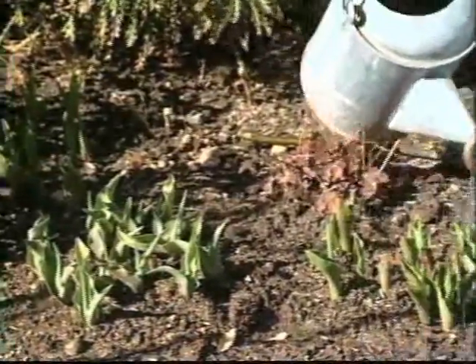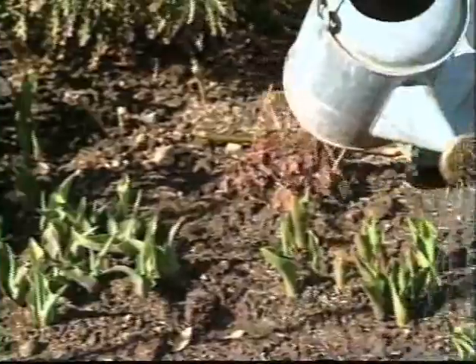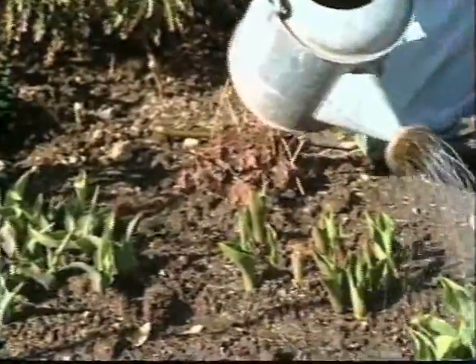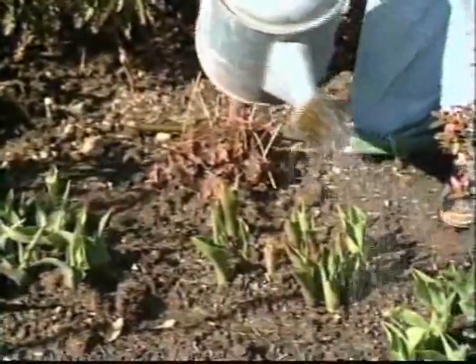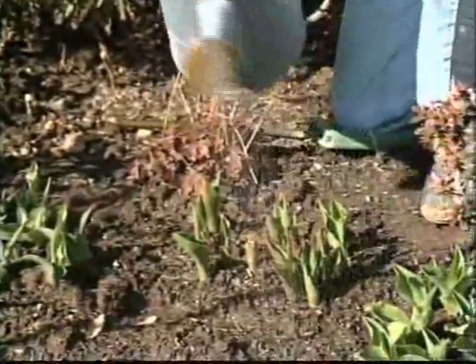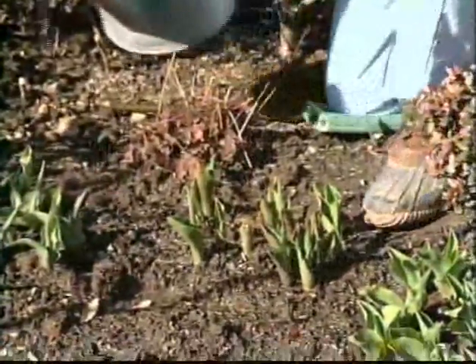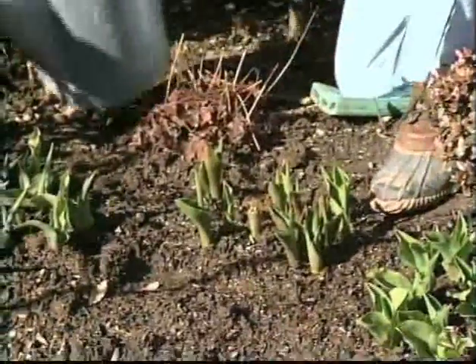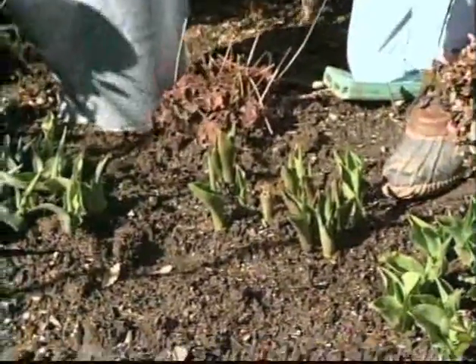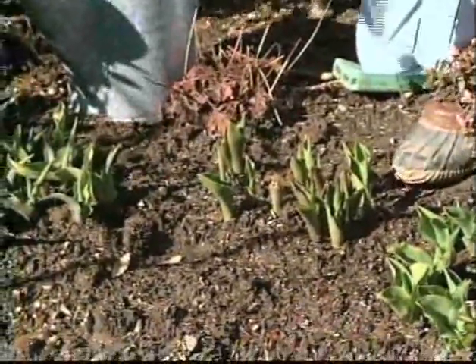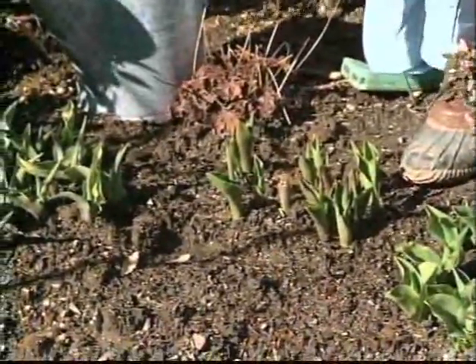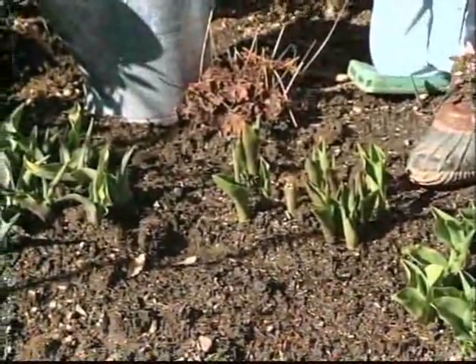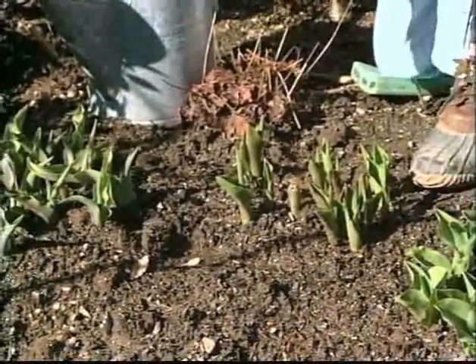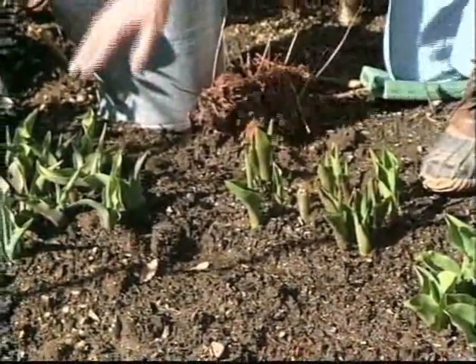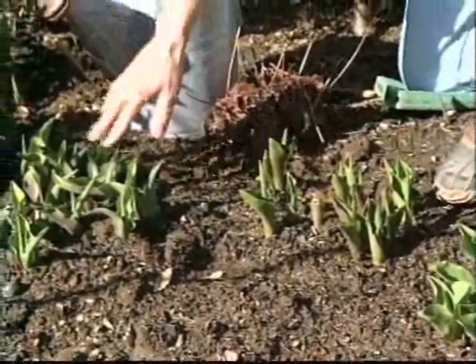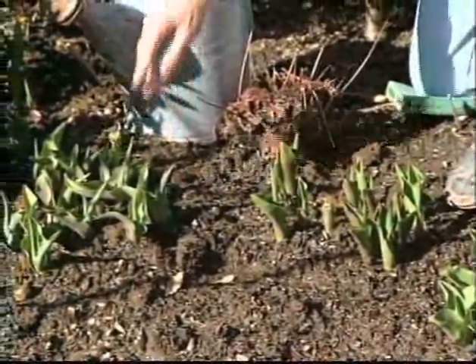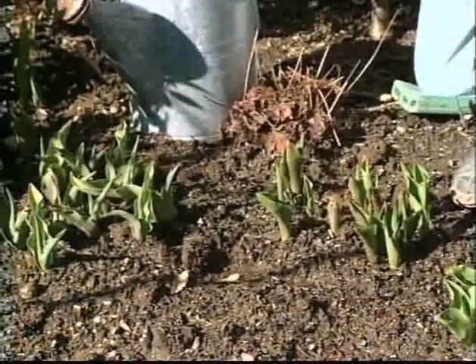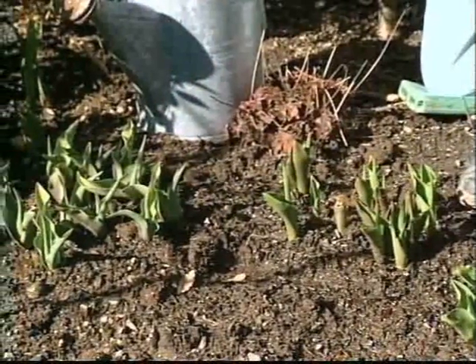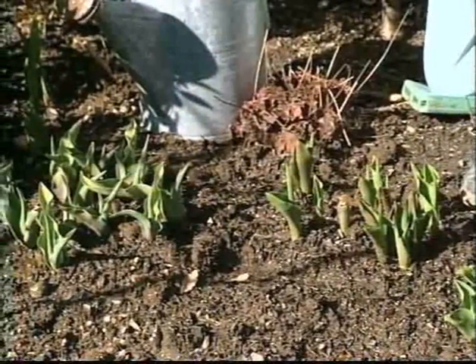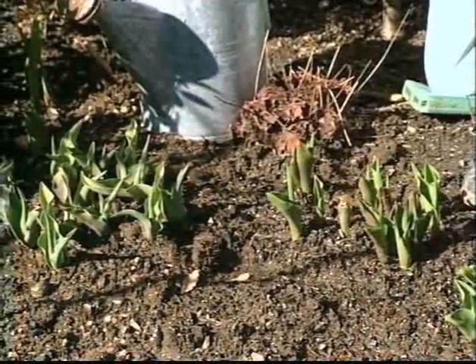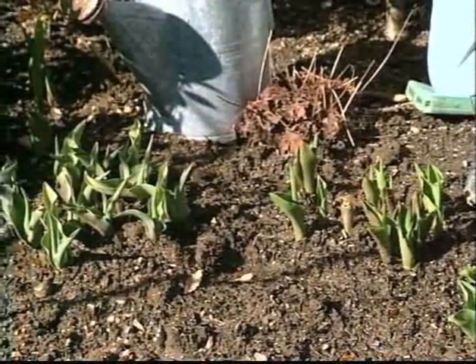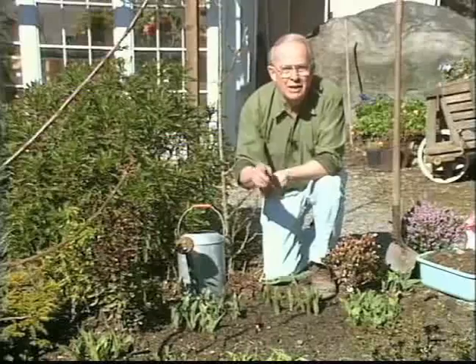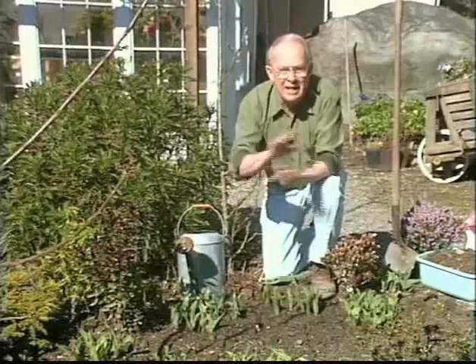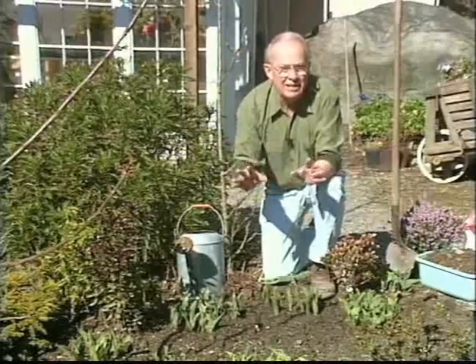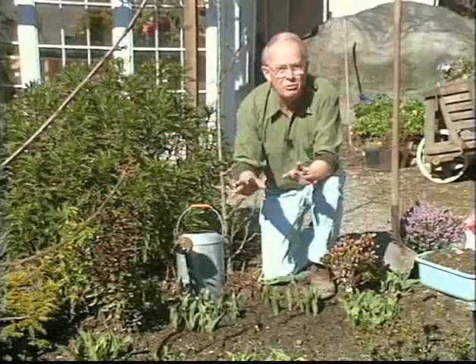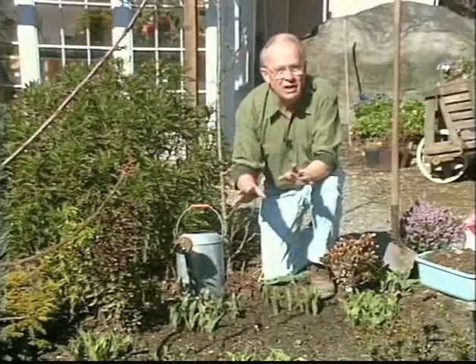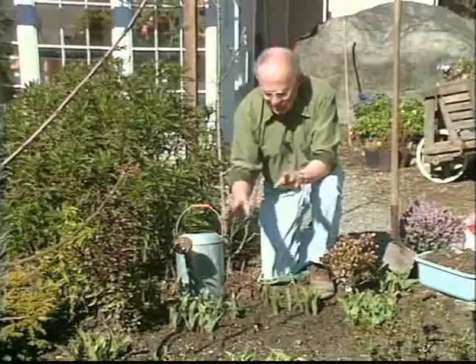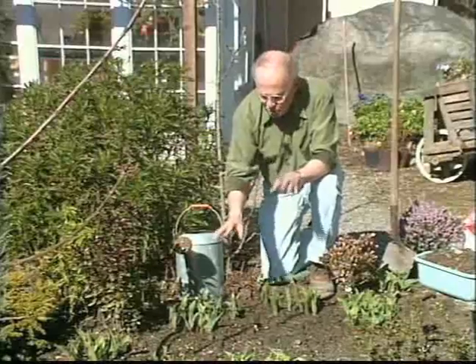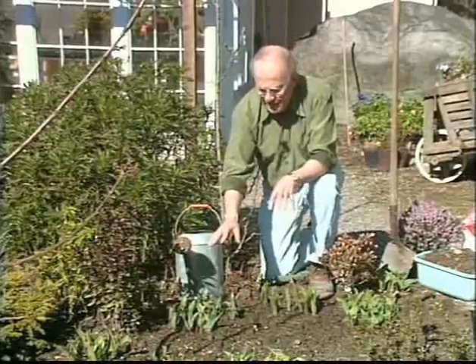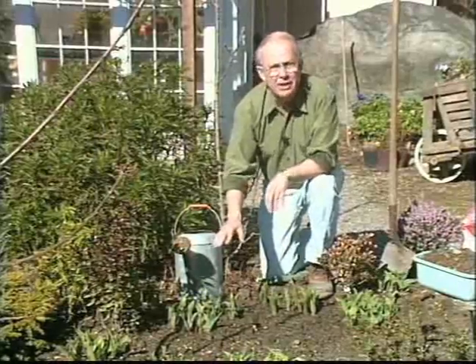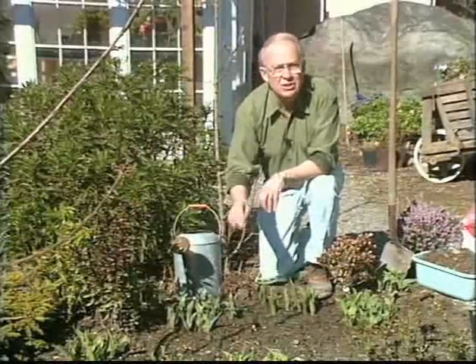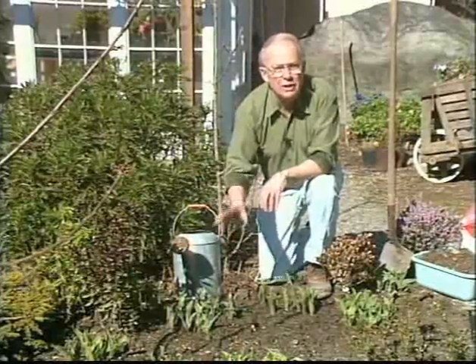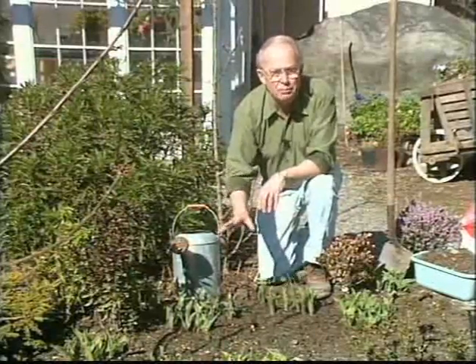Now why would you do that at this time of the year? See, they're only about two to four inches high, but that's the time to fertilize them. And any kind of liquid fertilizer in that spring application is really important.